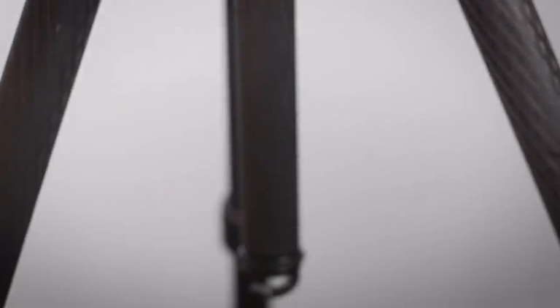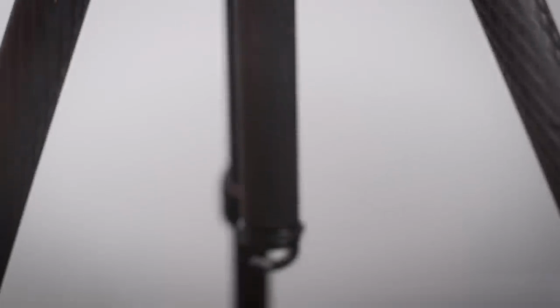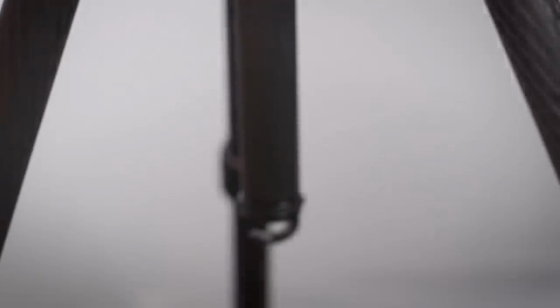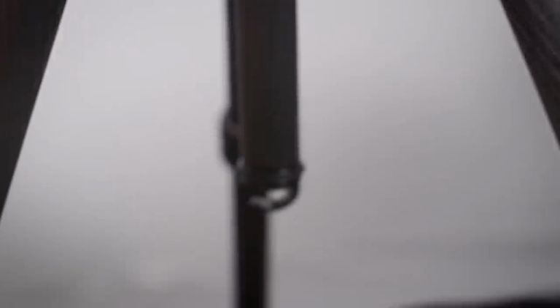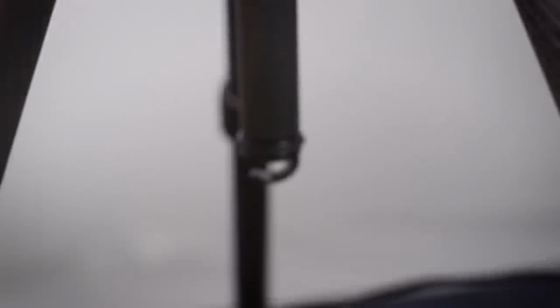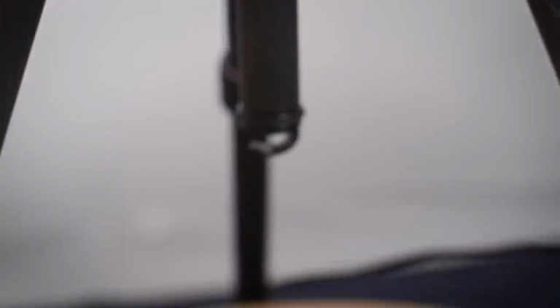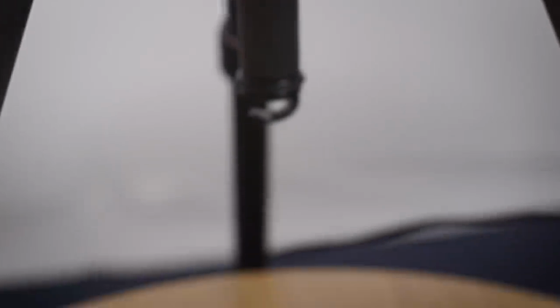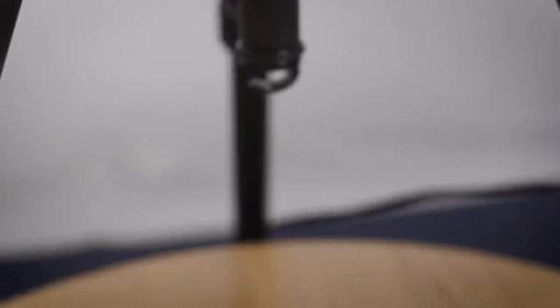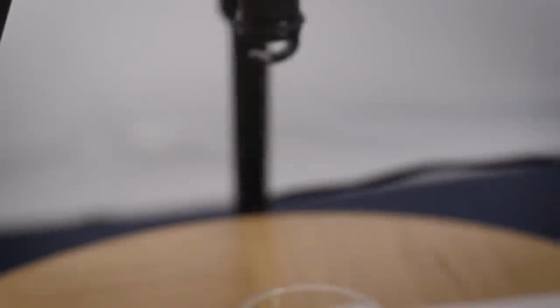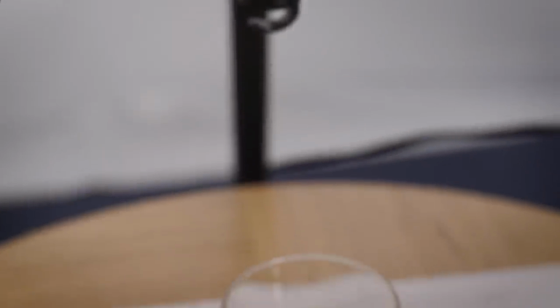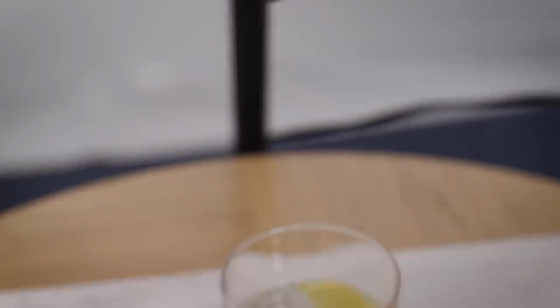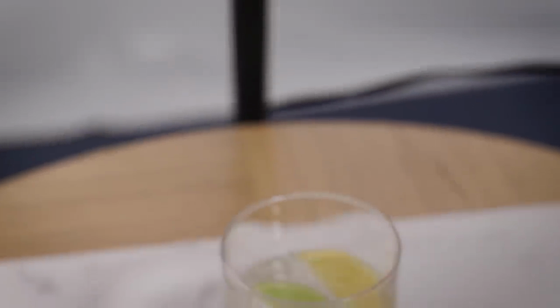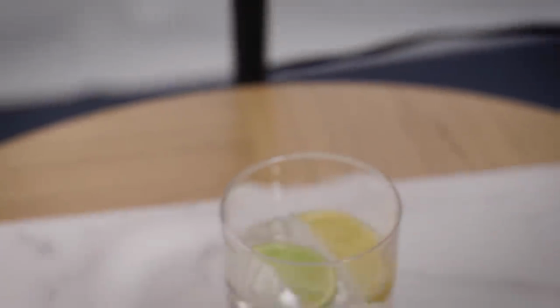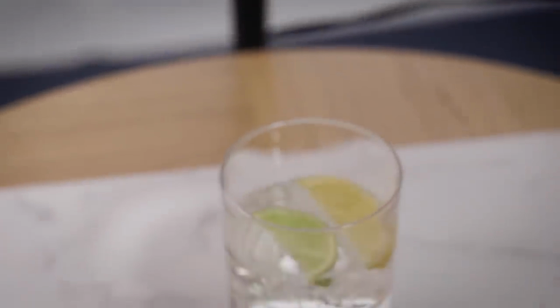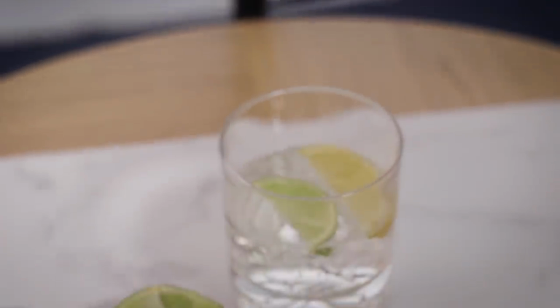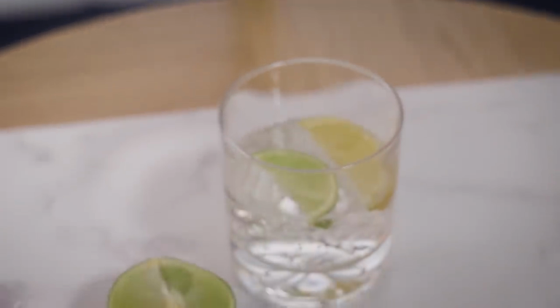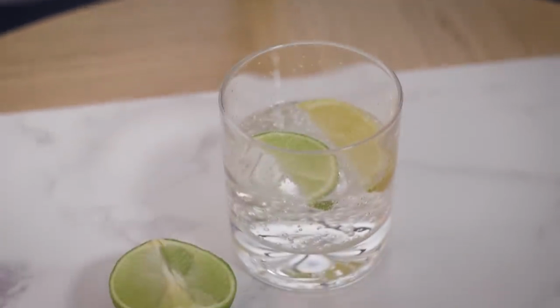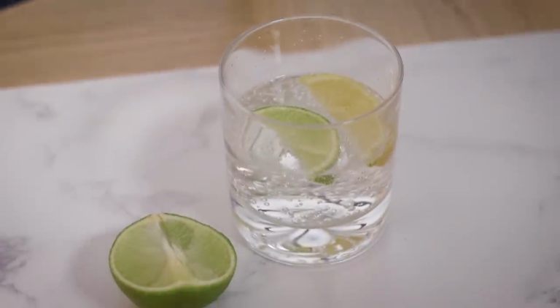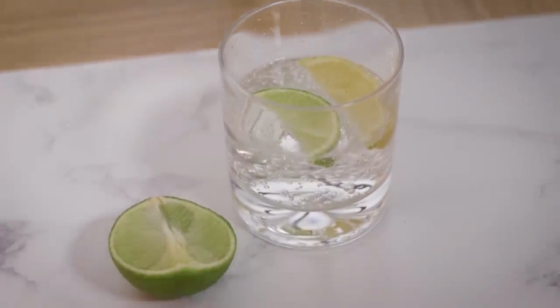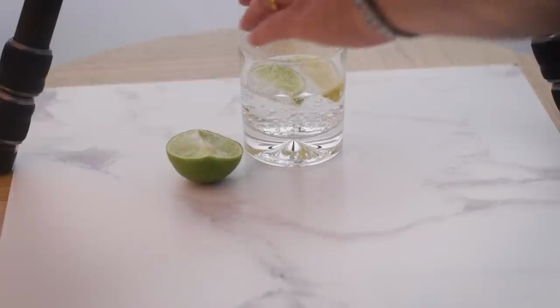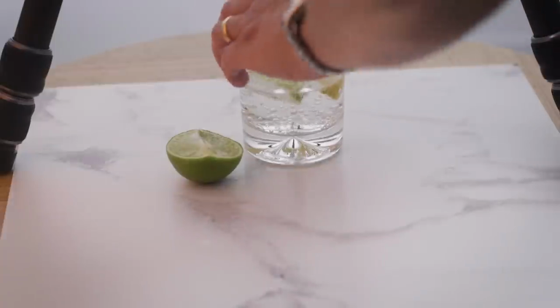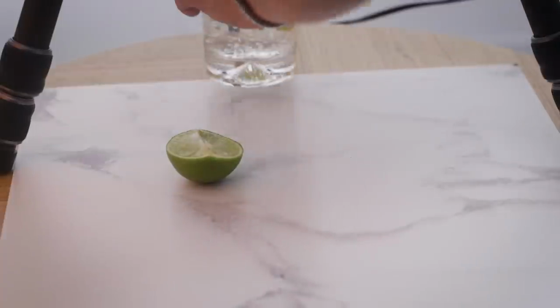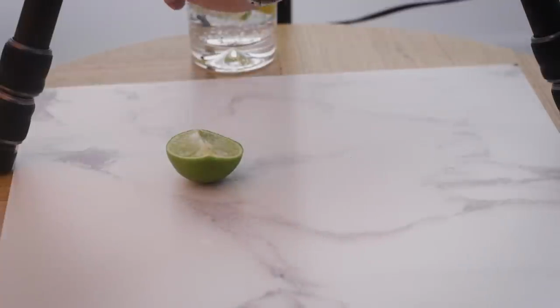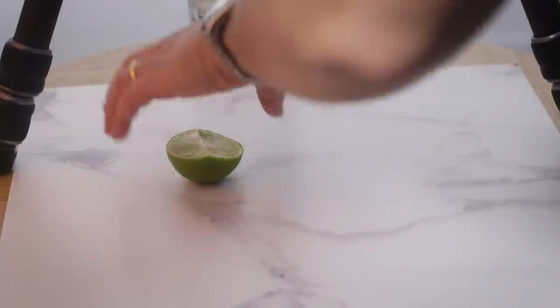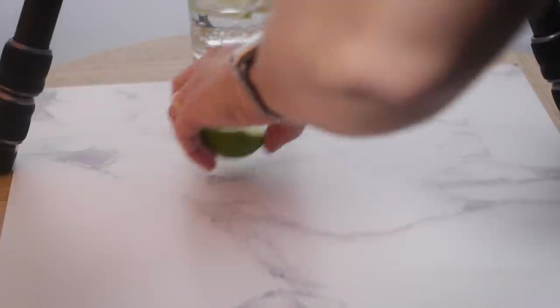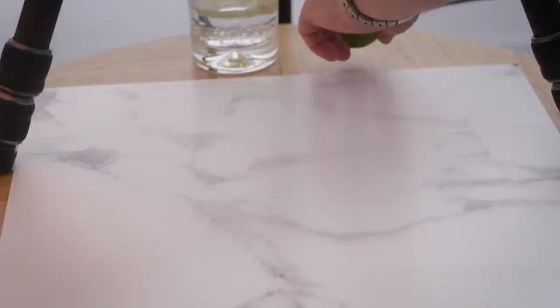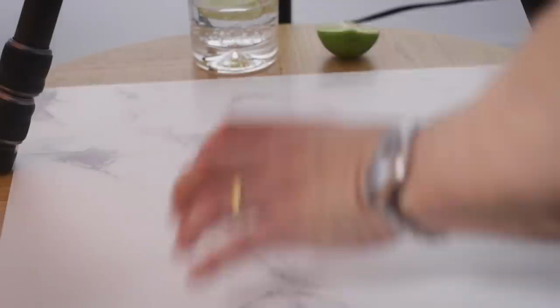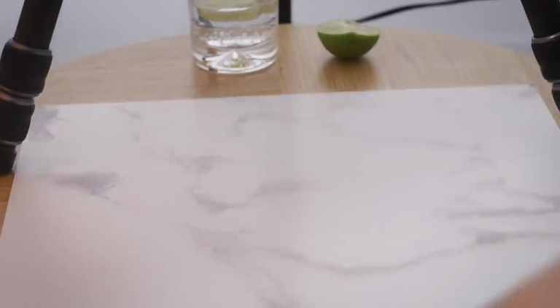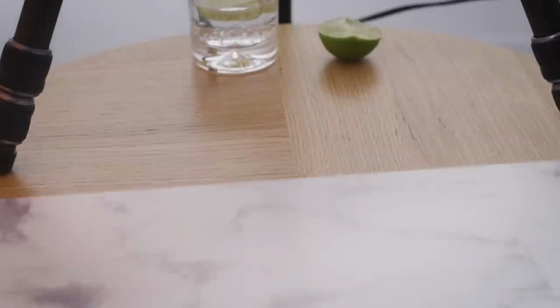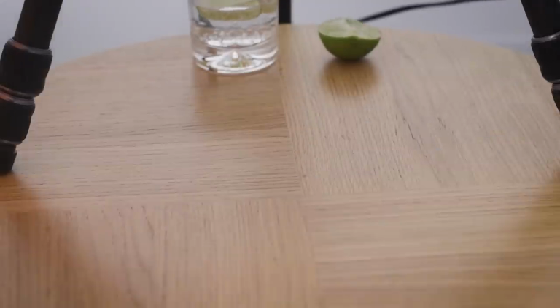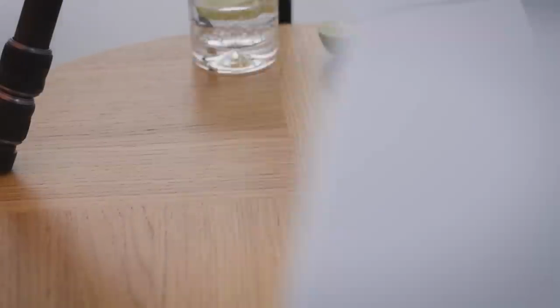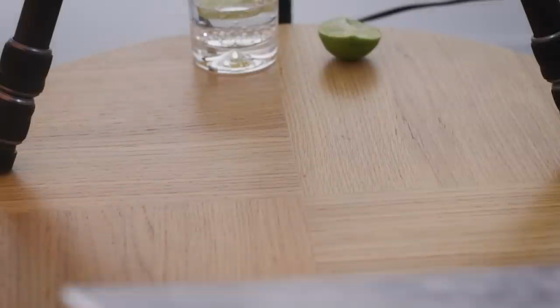Now some photographers have resorted to using real-world objects, but these can be heavy, expensive and difficult or even impossible to move — and this is where the new photo boards we're showing here come in.